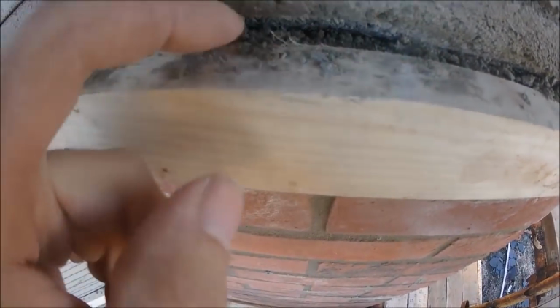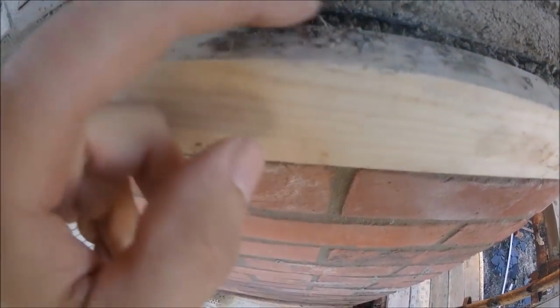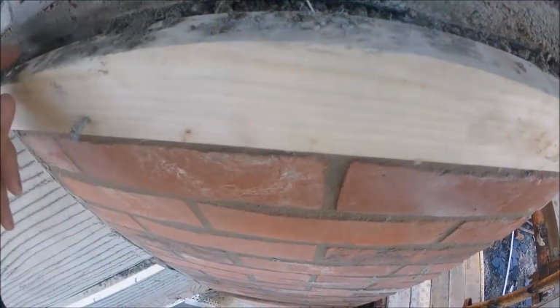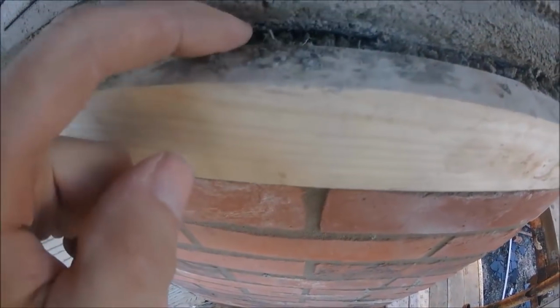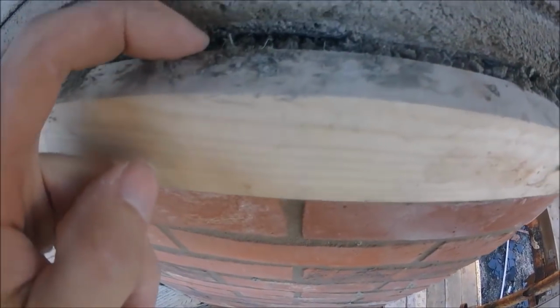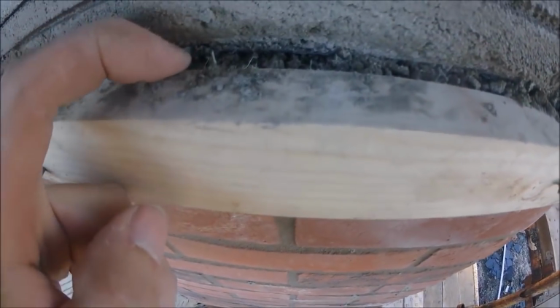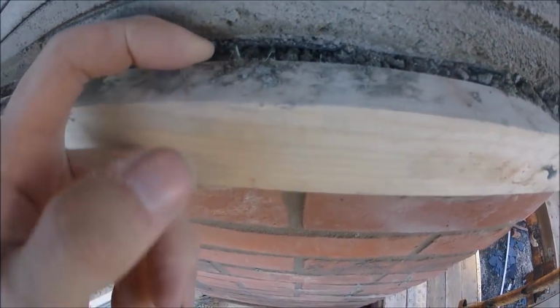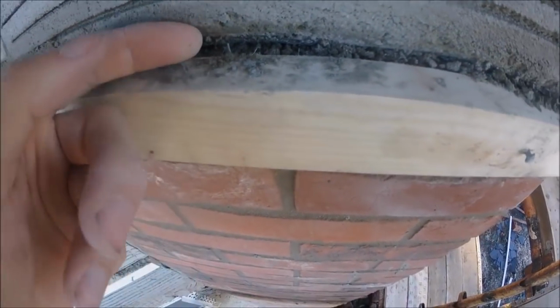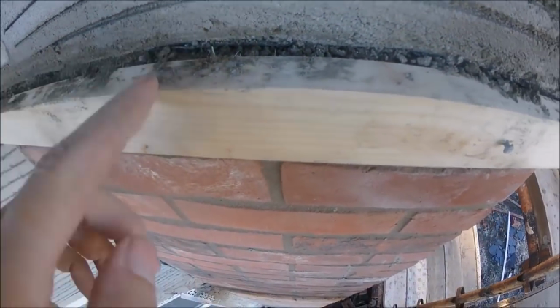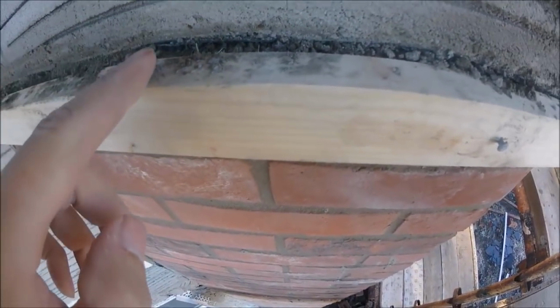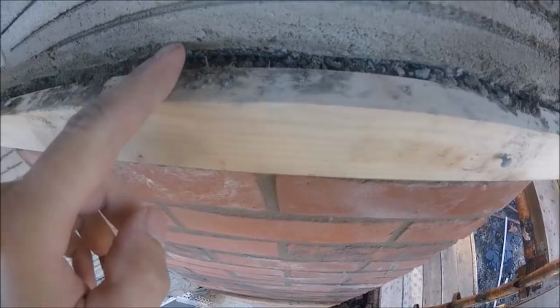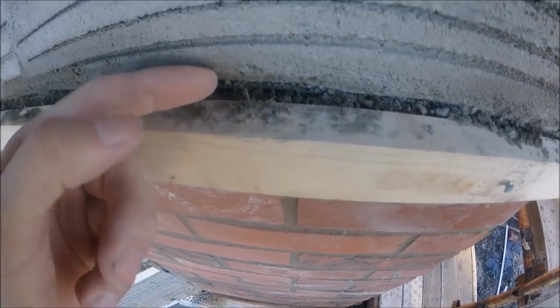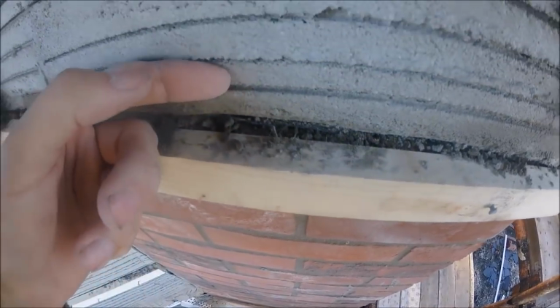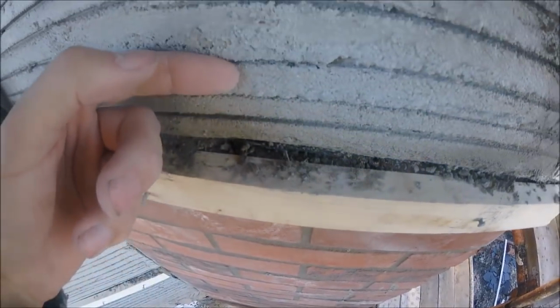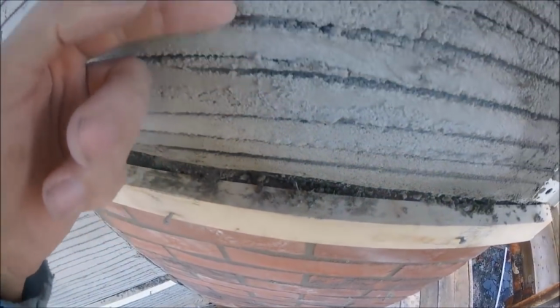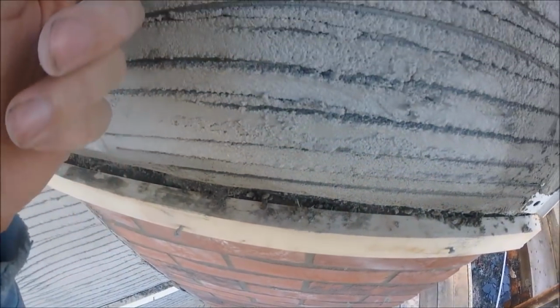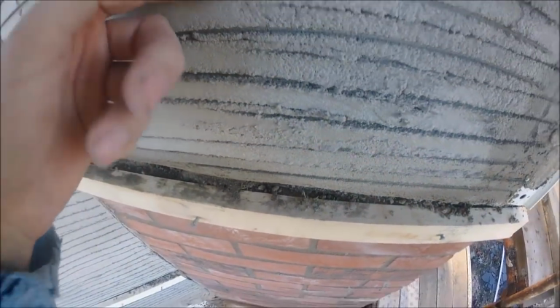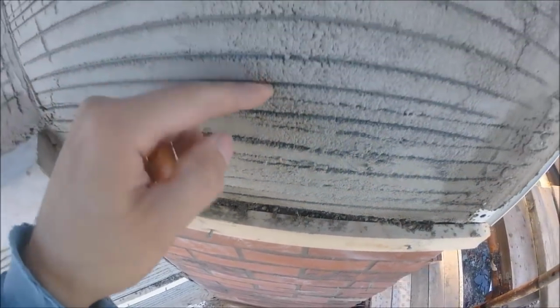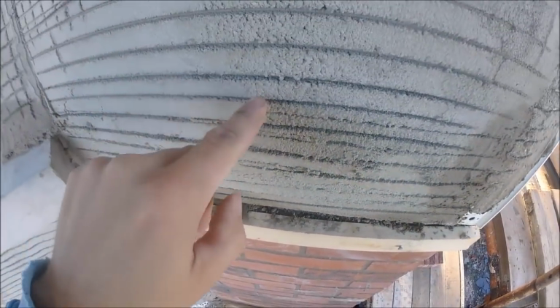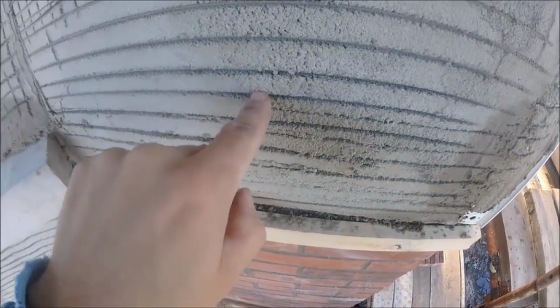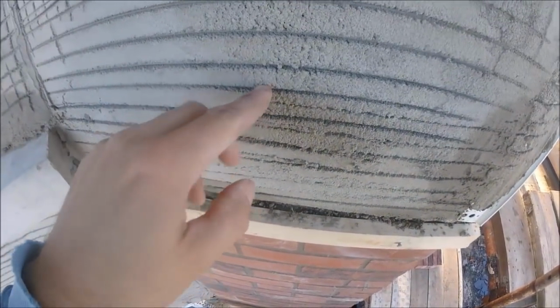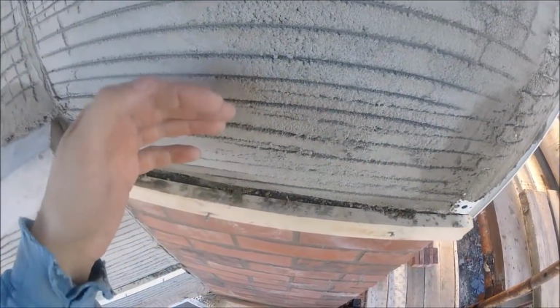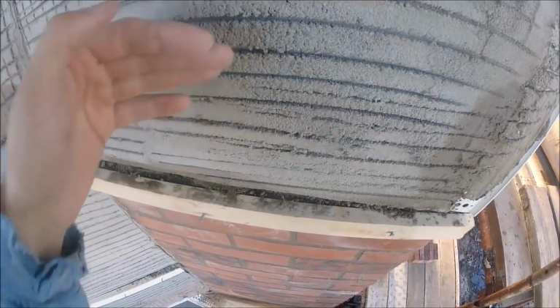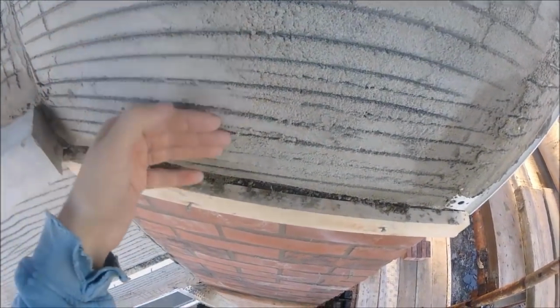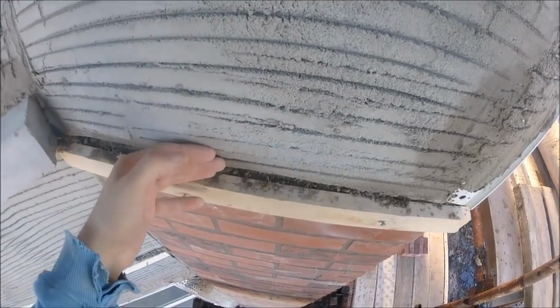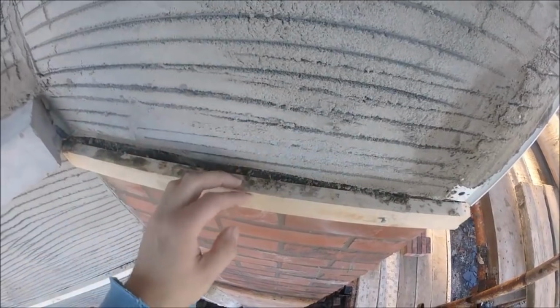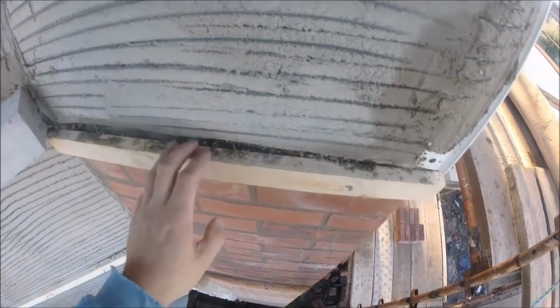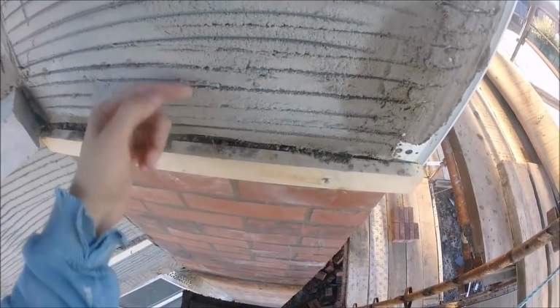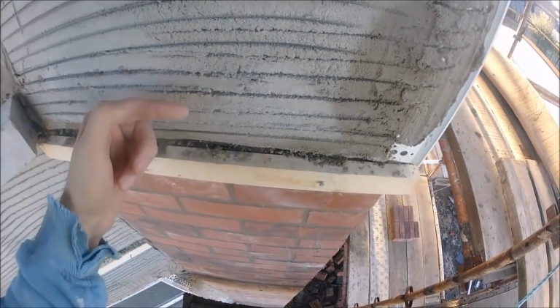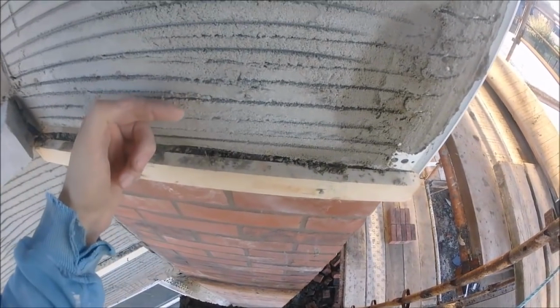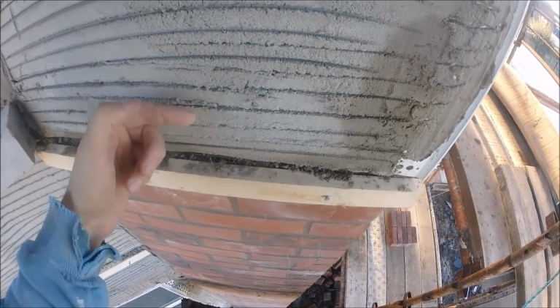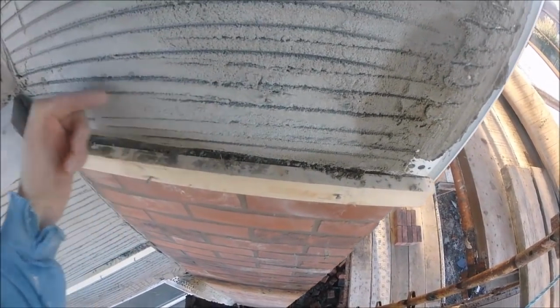All the way along the brick, the band has to sit on this timber. It doesn't have to come all the way onto the timber, especially in some places where the block and the brick are just slightly different. As long as we're out past our bead and it's going to be a nice step, that's the main thing.